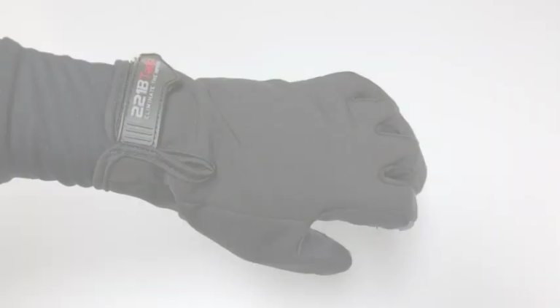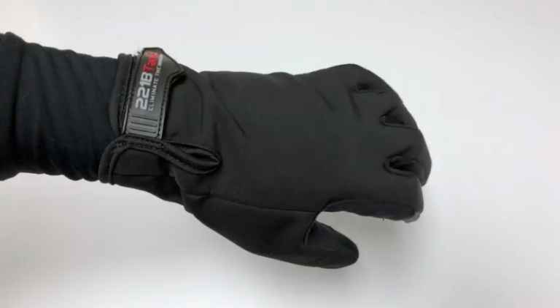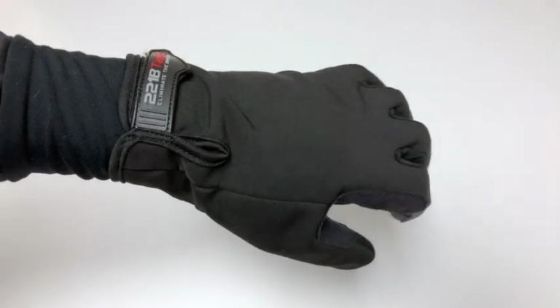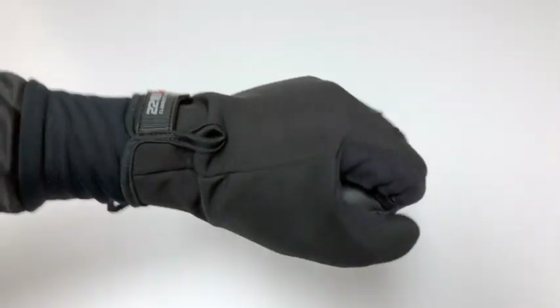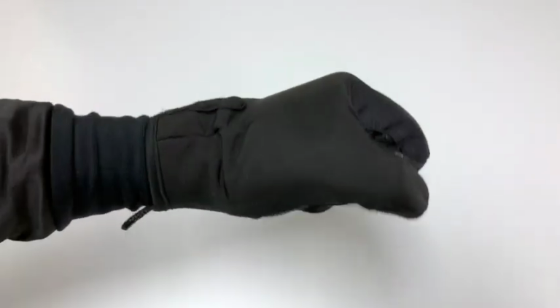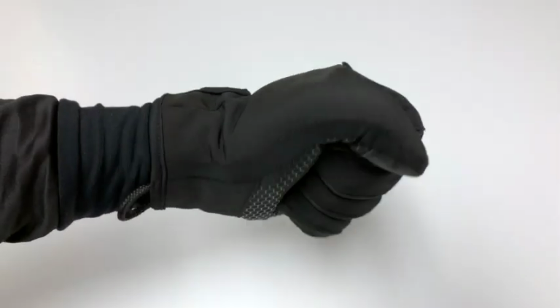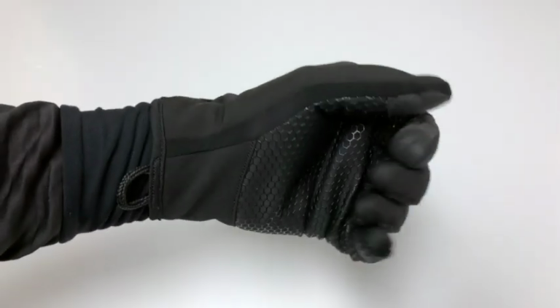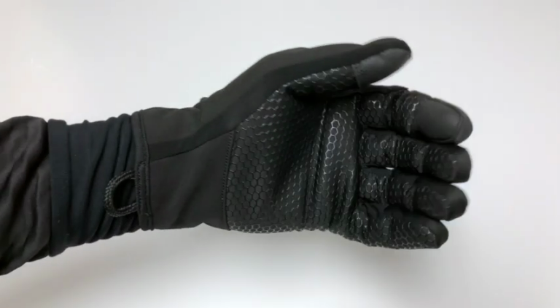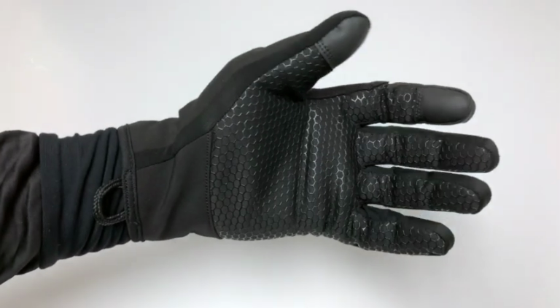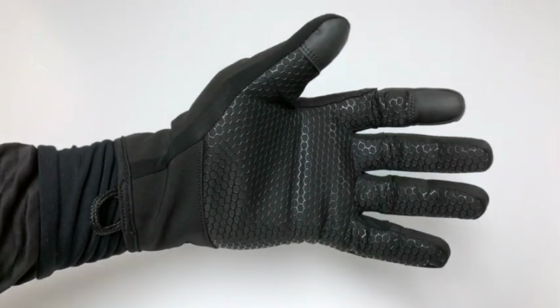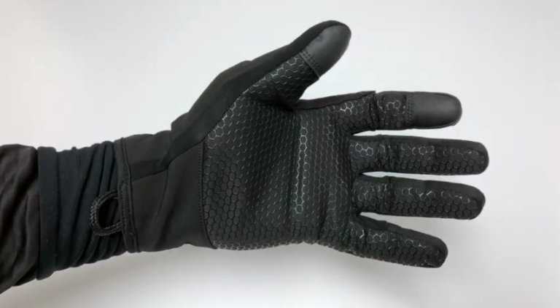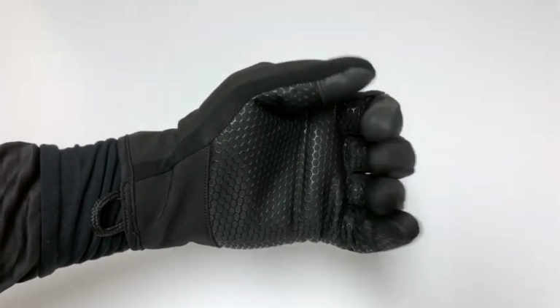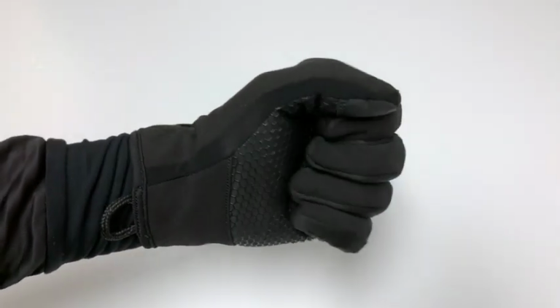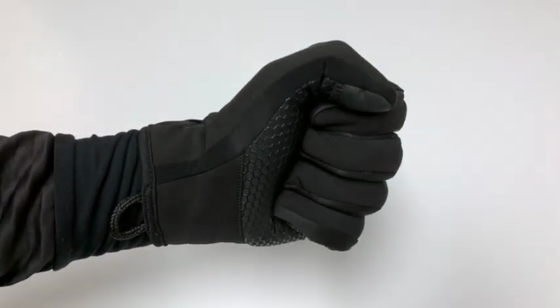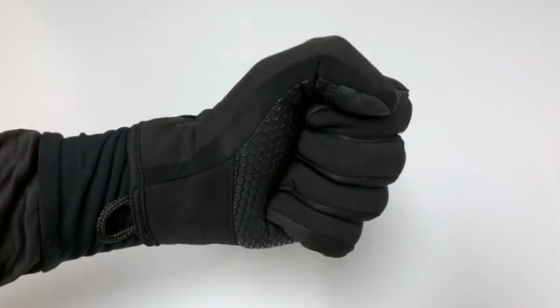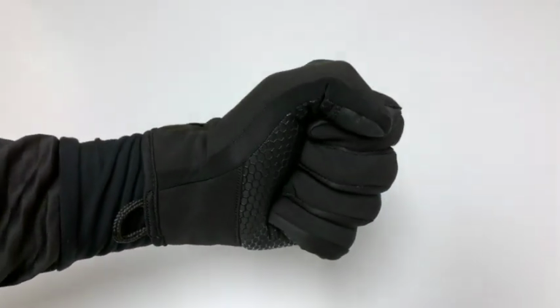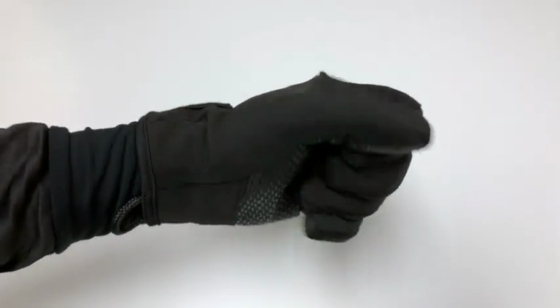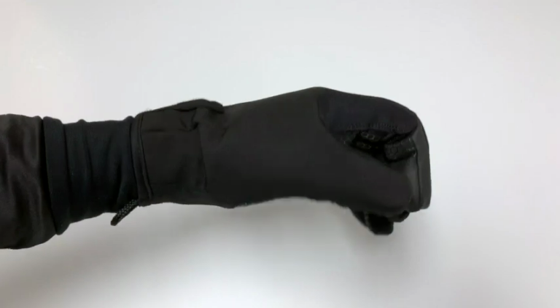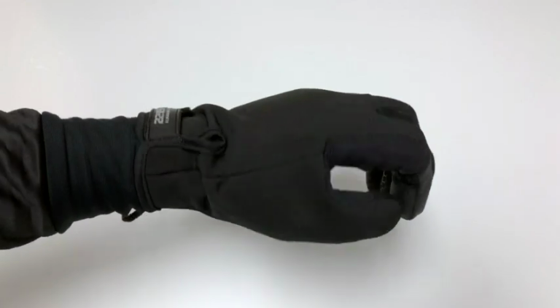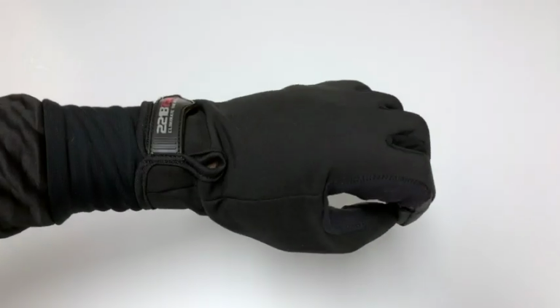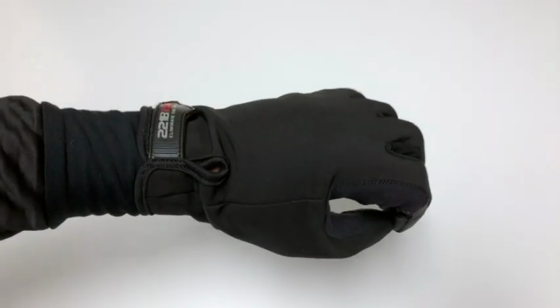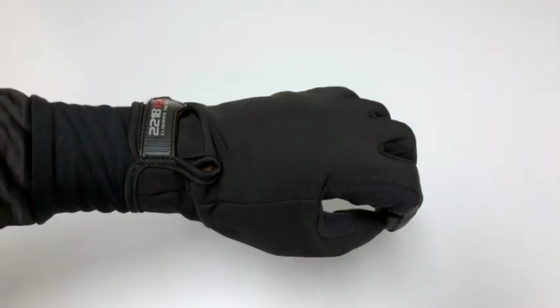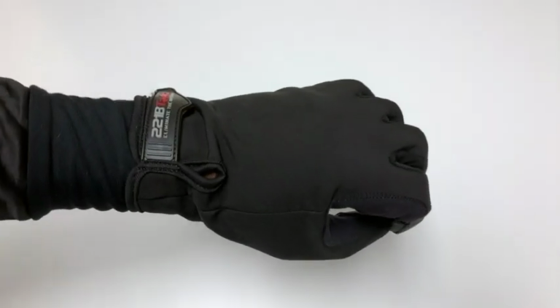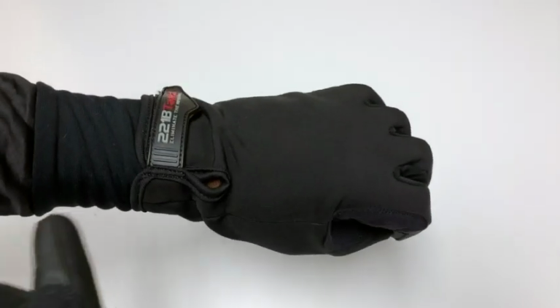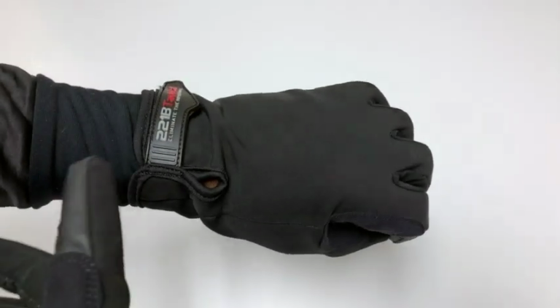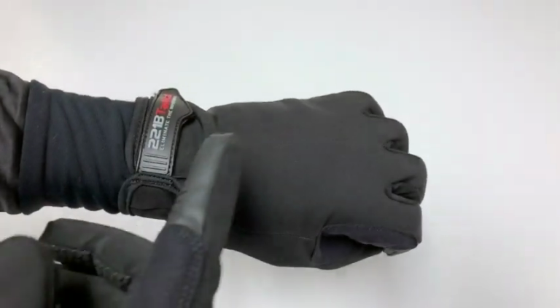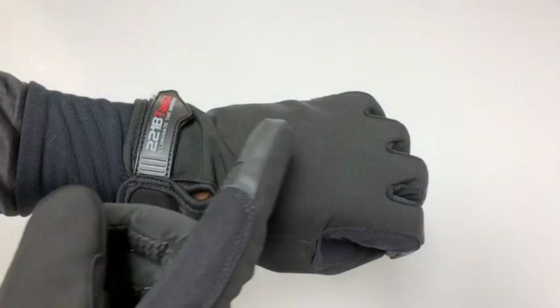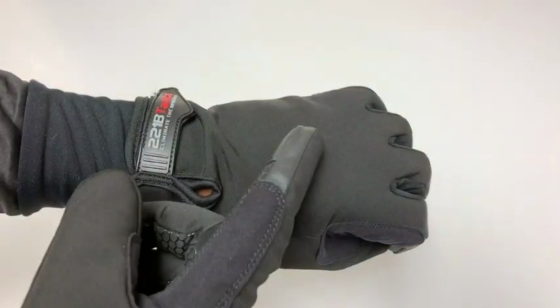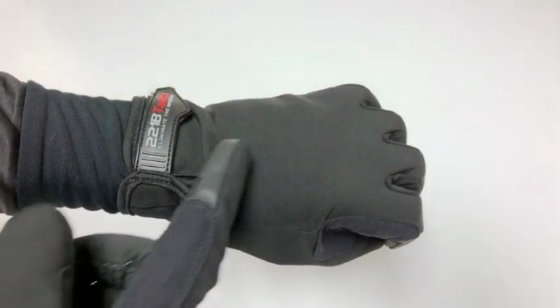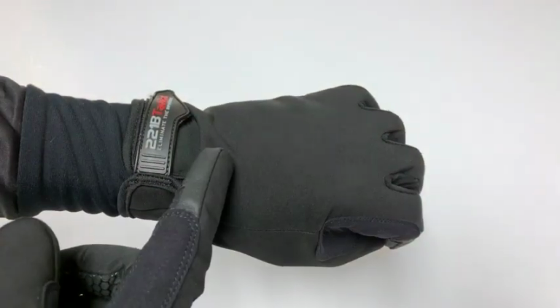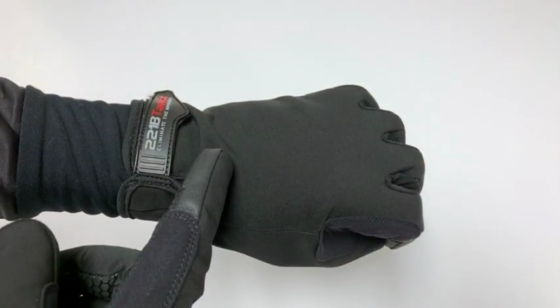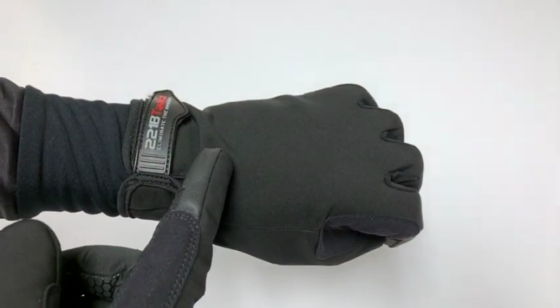Hey guys, these are the Agent Gloves by 221B Tactical. These are slimline winter gloves giving you thermal protection and wind blocking properties.